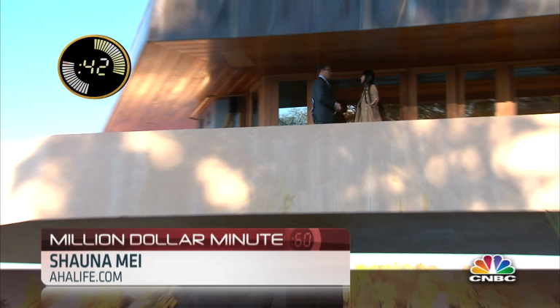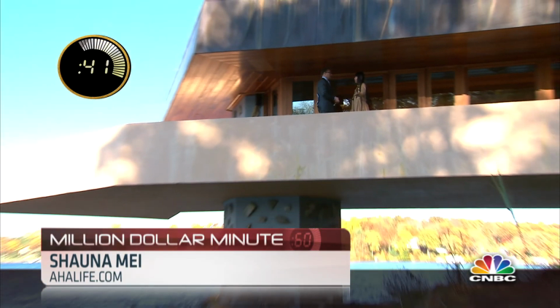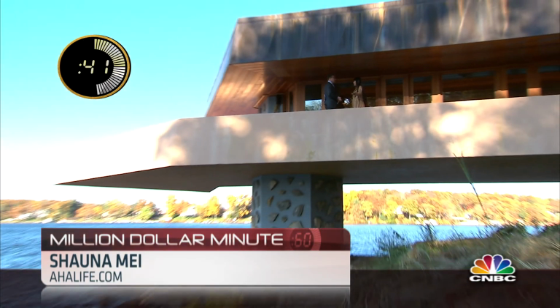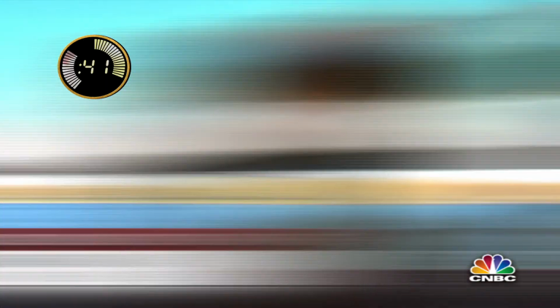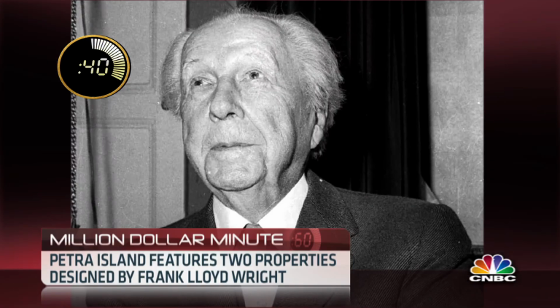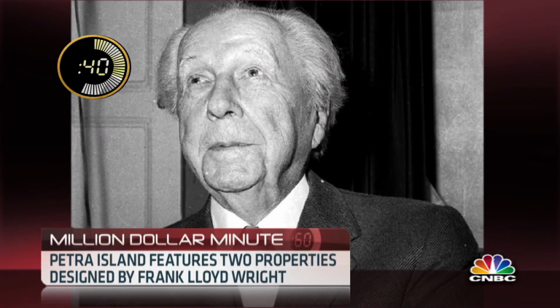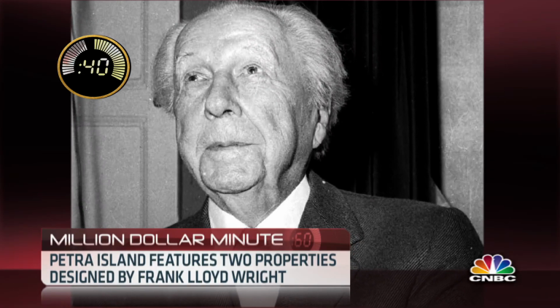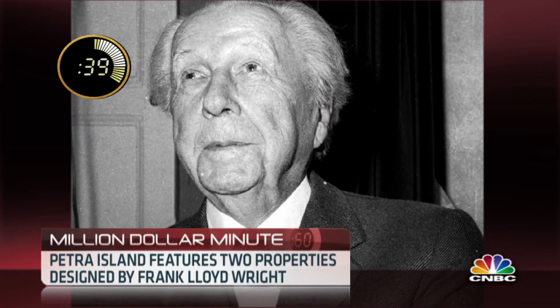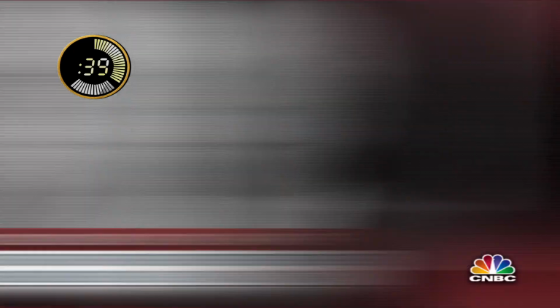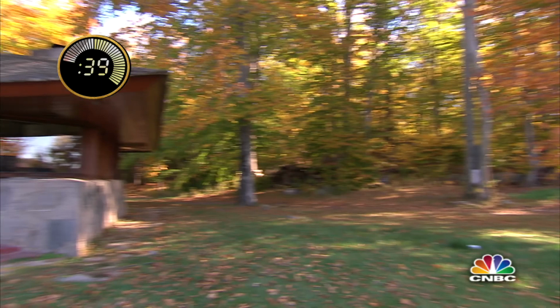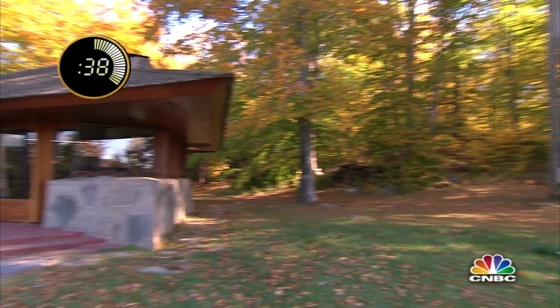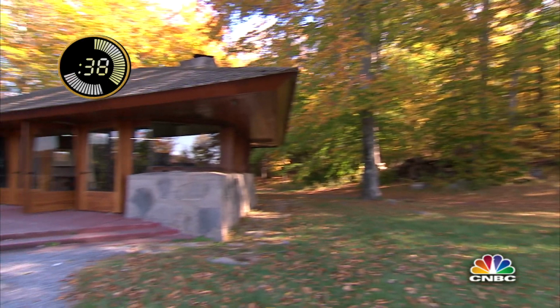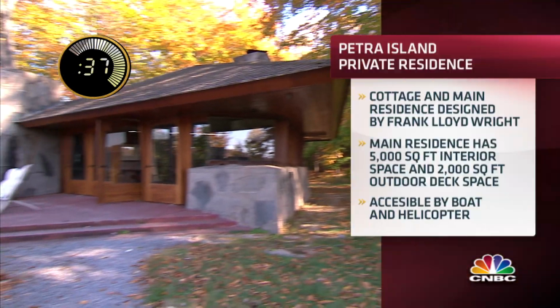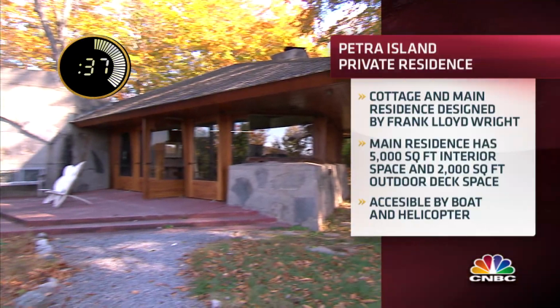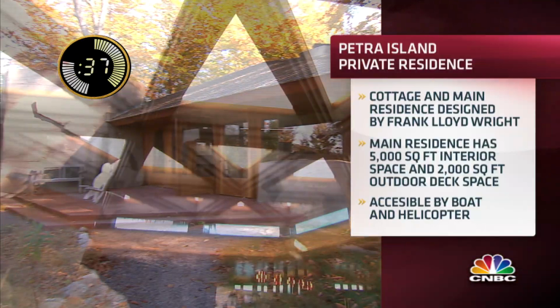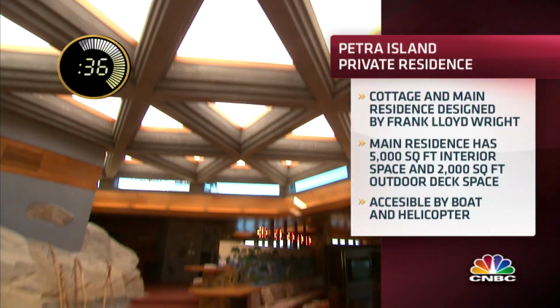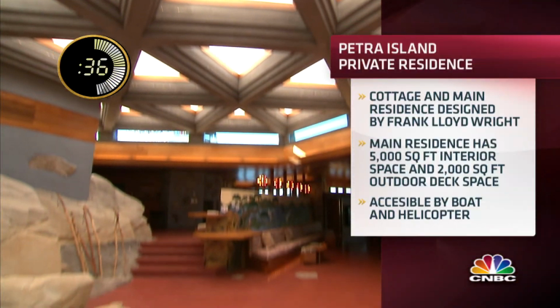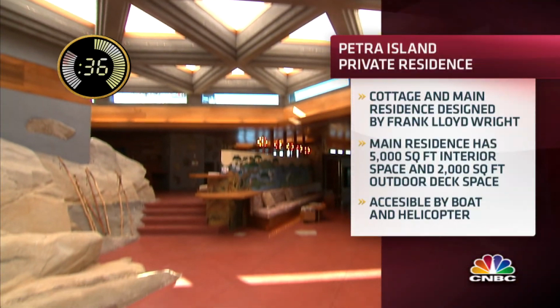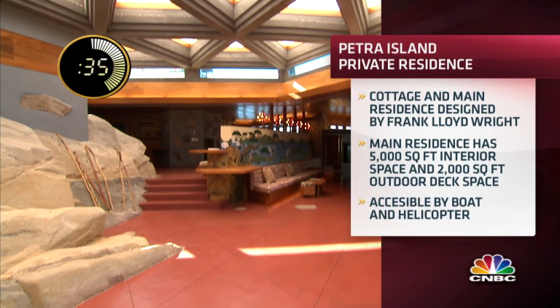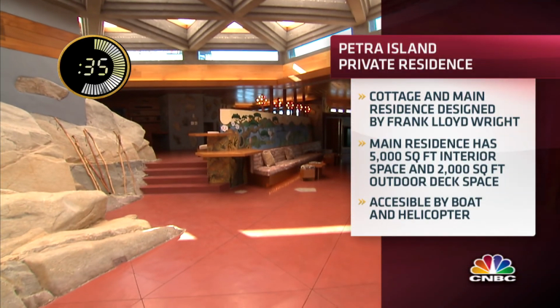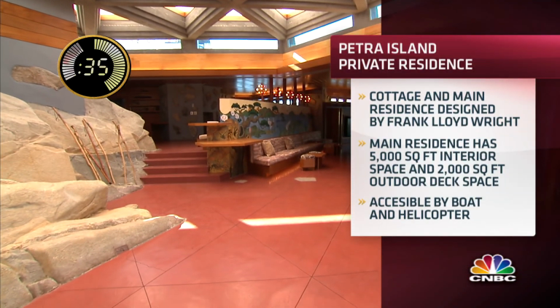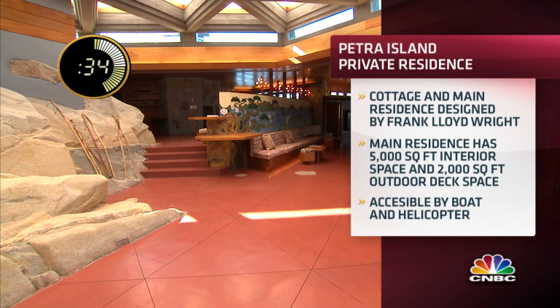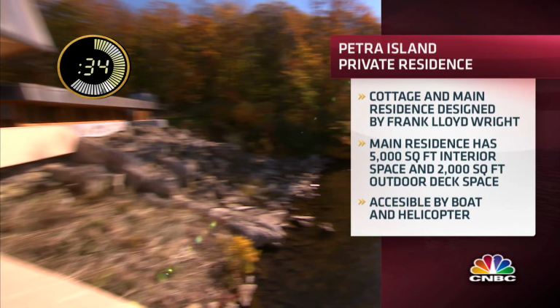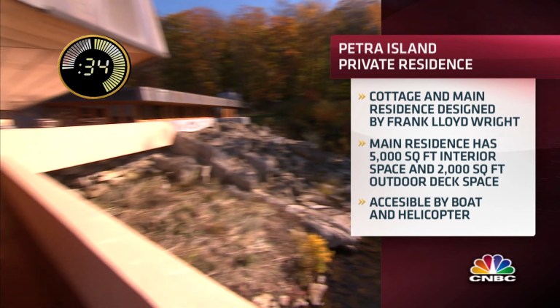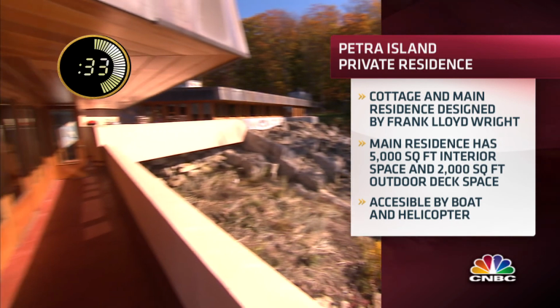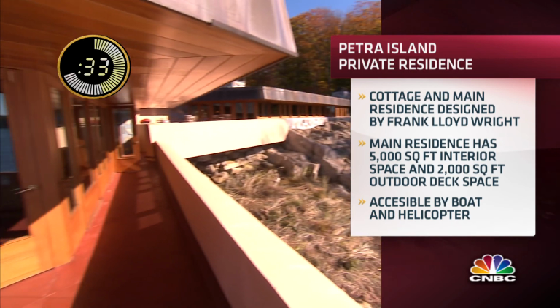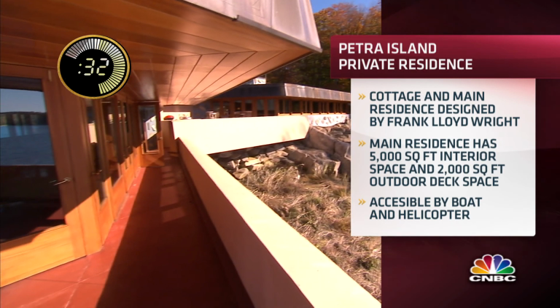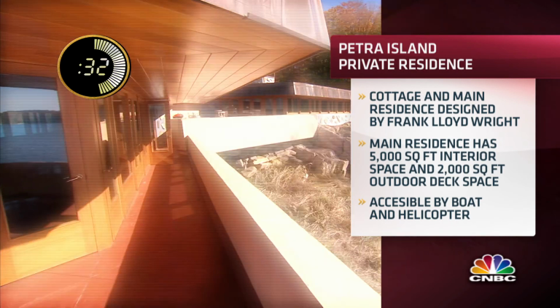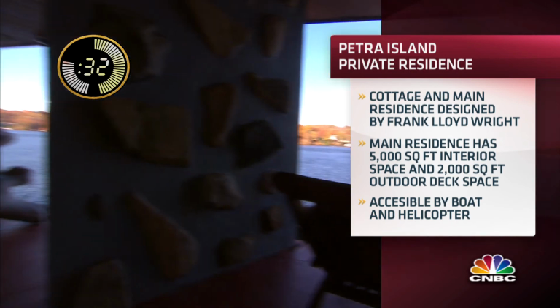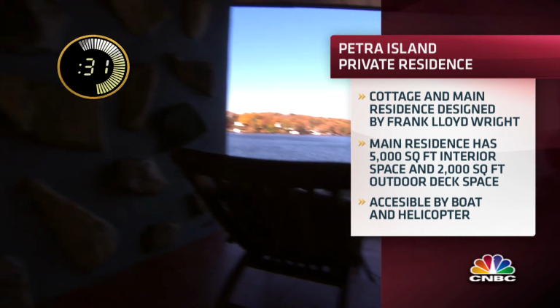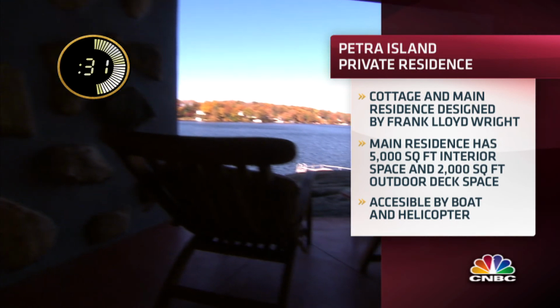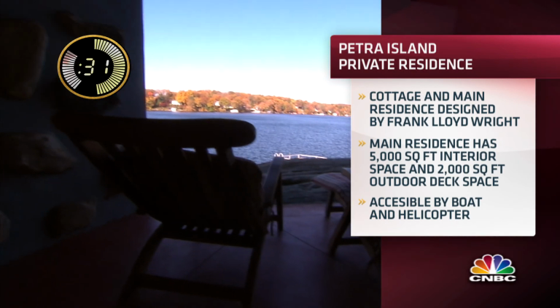There are two properties here, both designed by Frank Lloyd Wright. The island includes a cottage and a main residence with more than 5,000 square feet. The deck space alone totals more than 2,000 square feet.